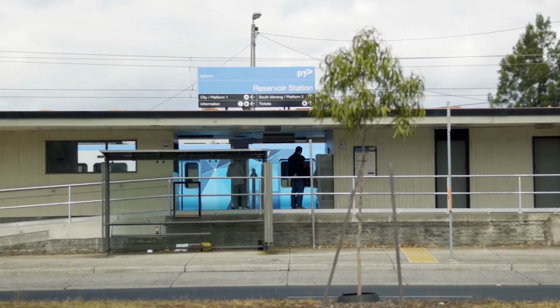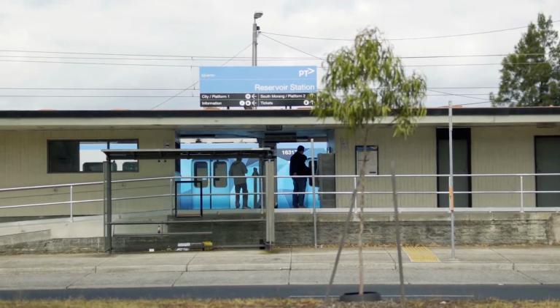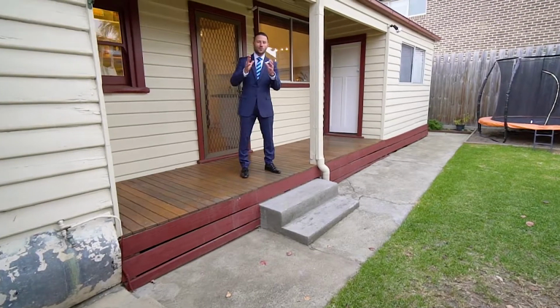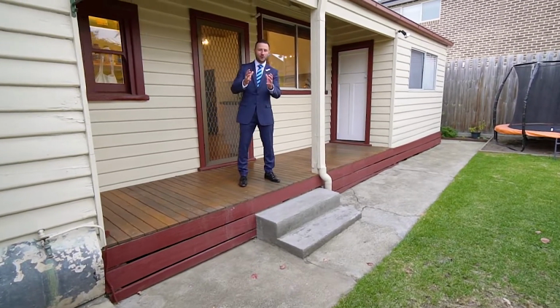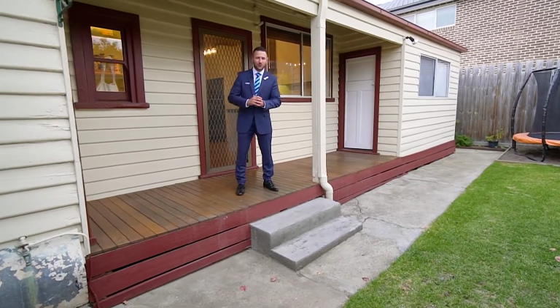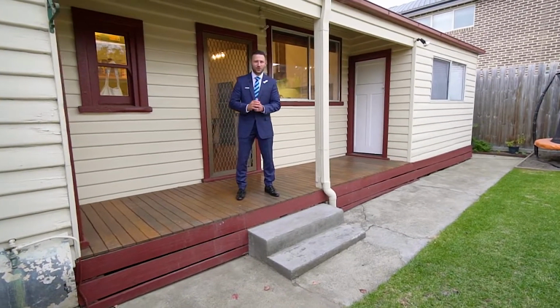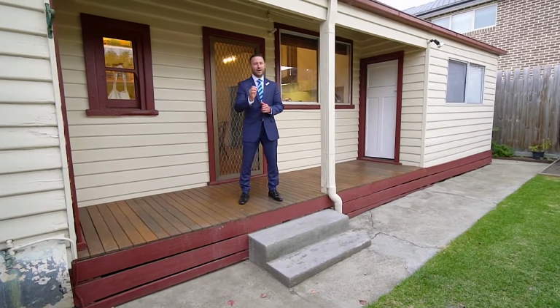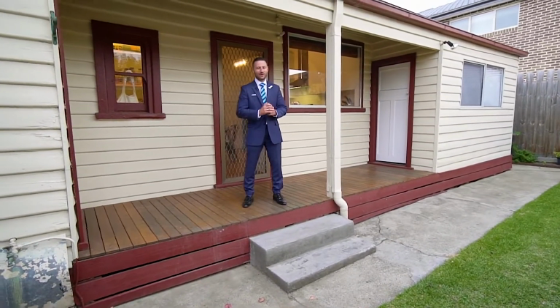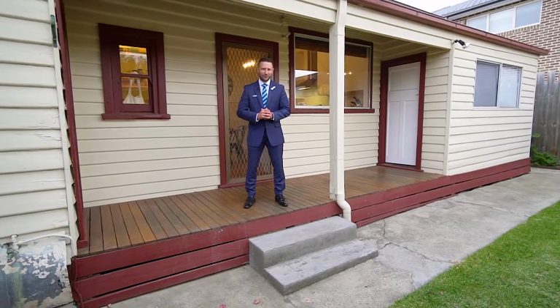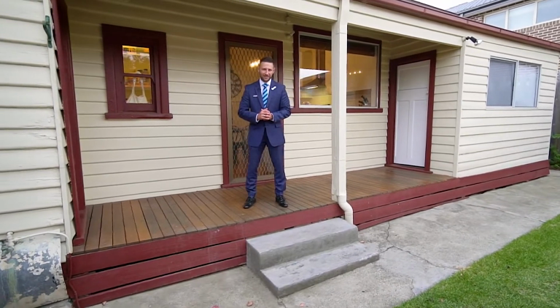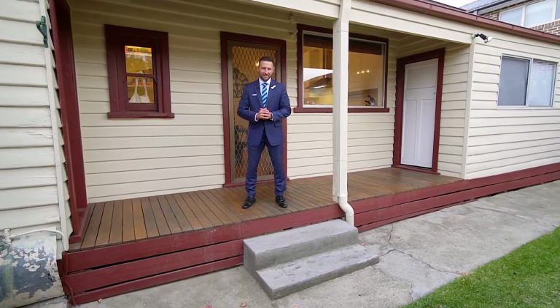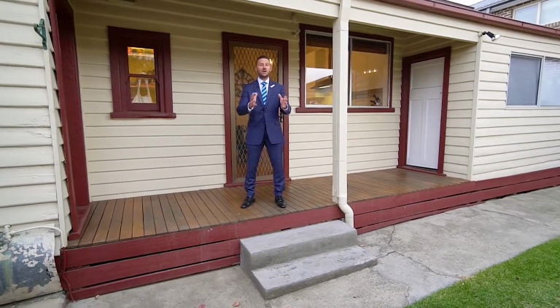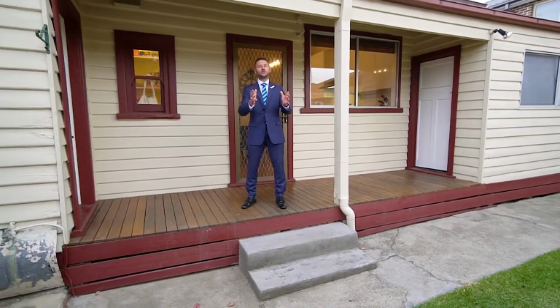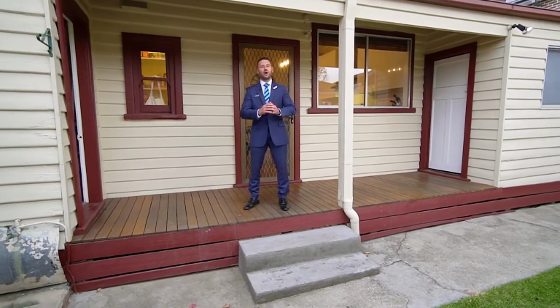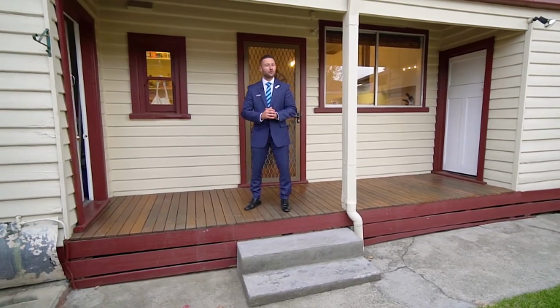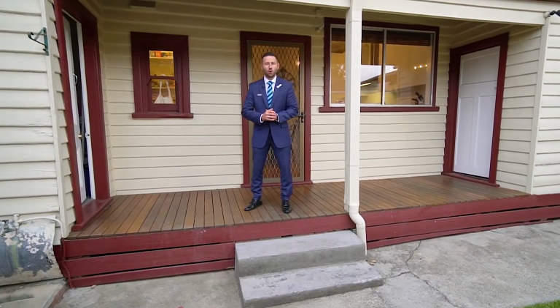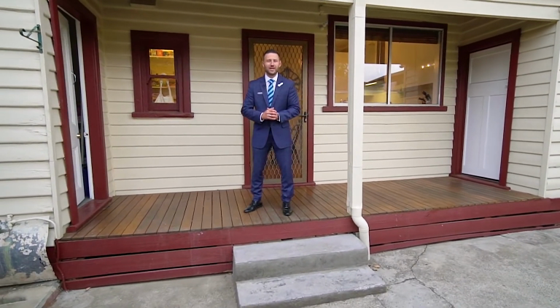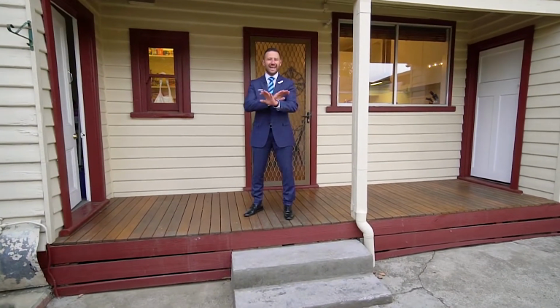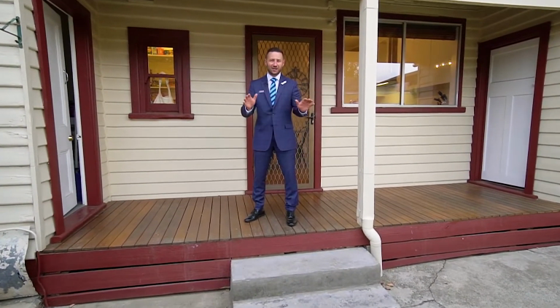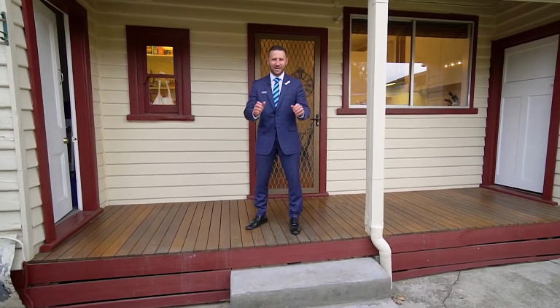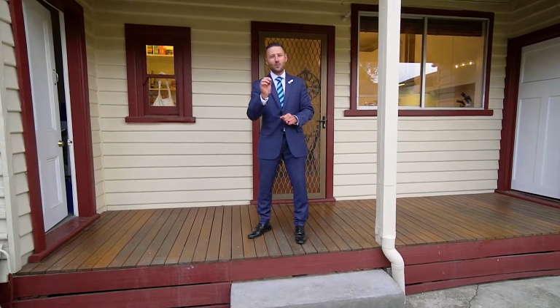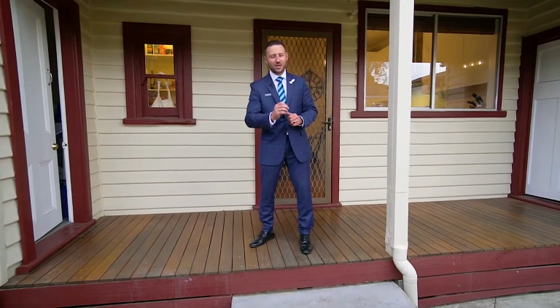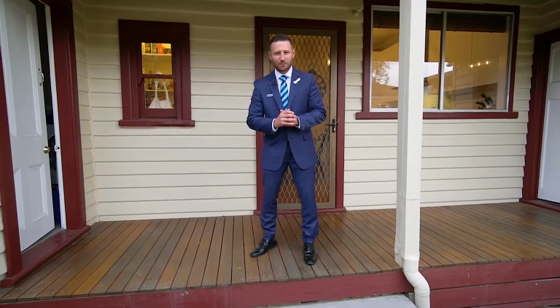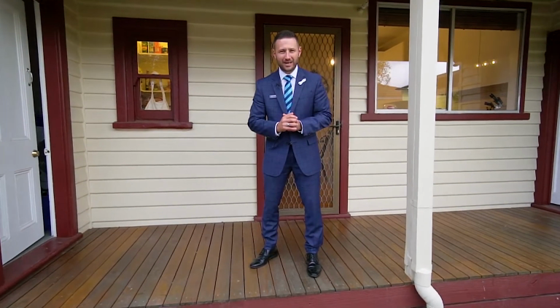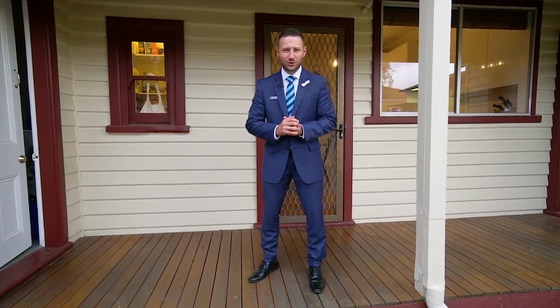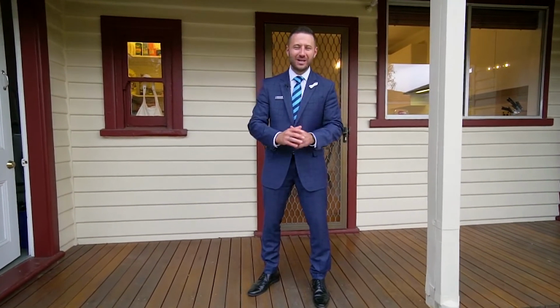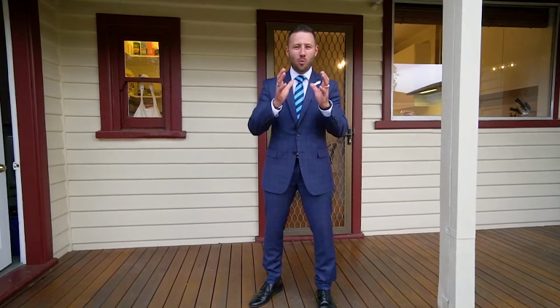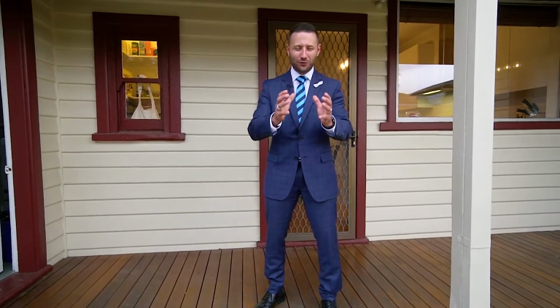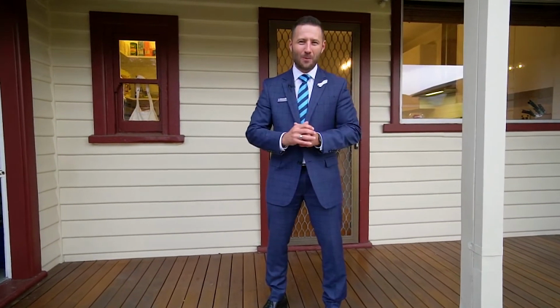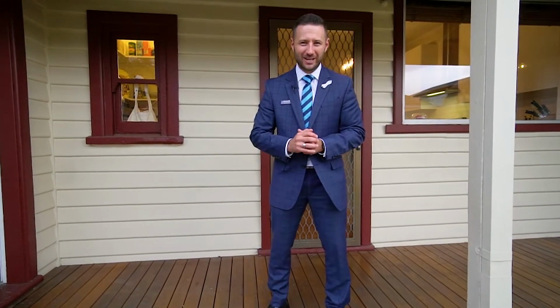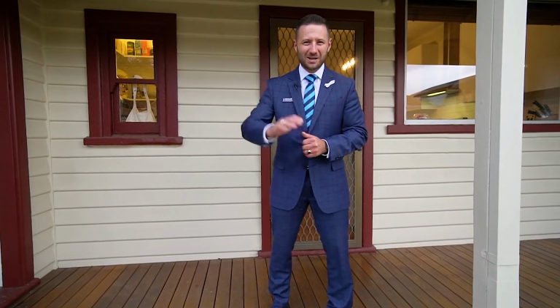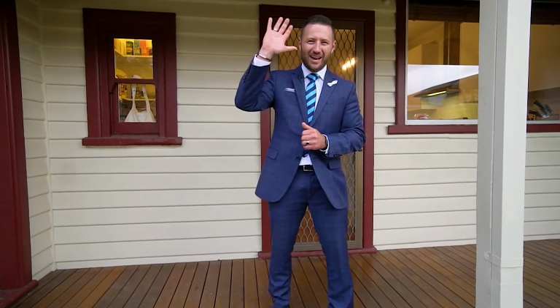I hope you're impressed with the tour of this wonderful Californian bungalow. If you have any questions or inquiries, feel free to call or email at any time. I hope to see you out at the property and help you secure this wonderful opportunity. Bye for now.